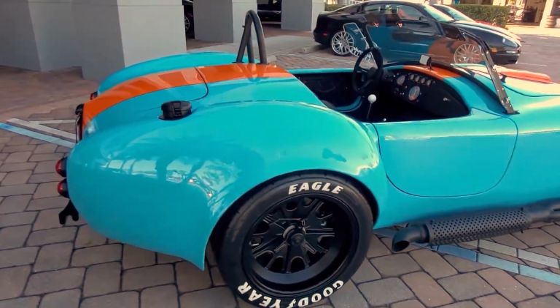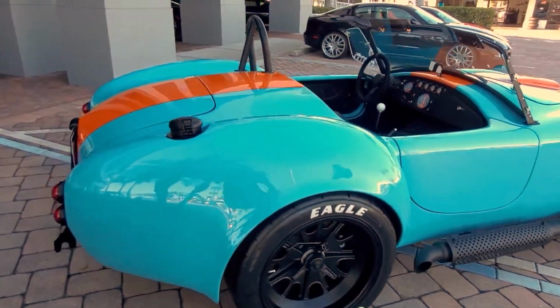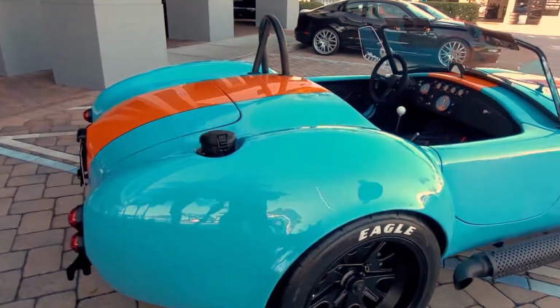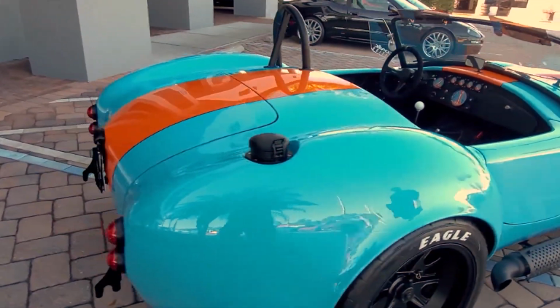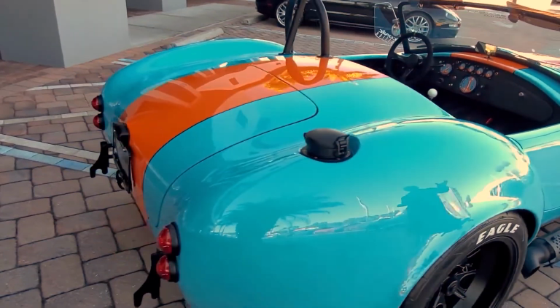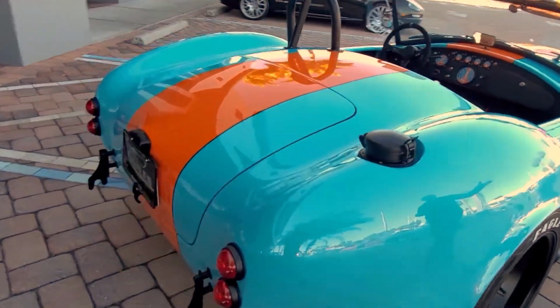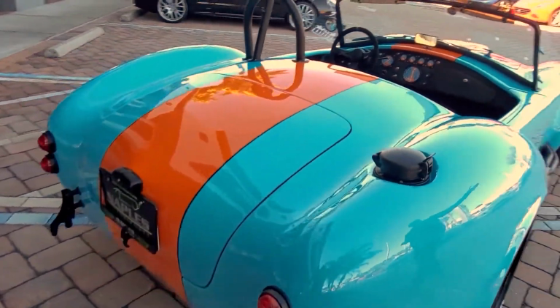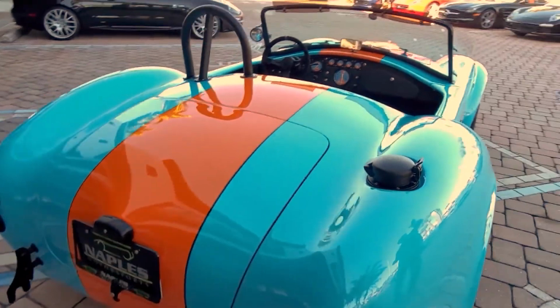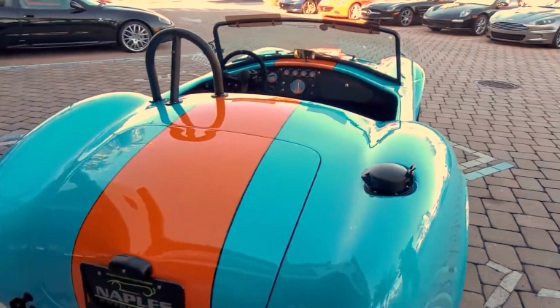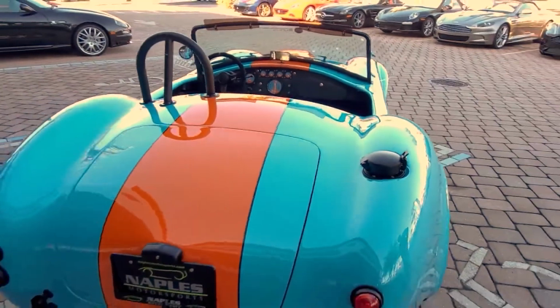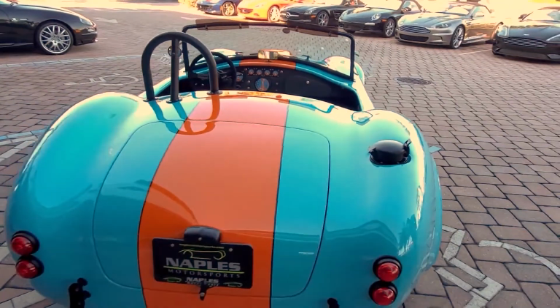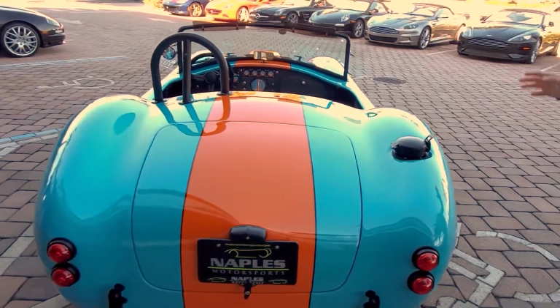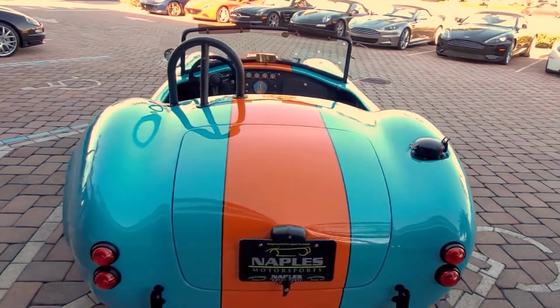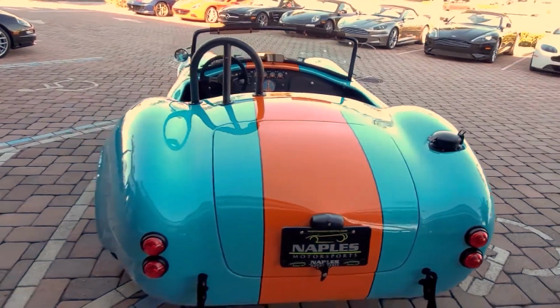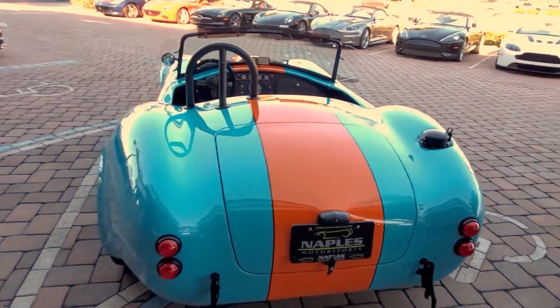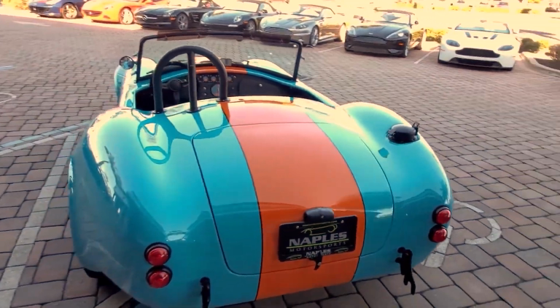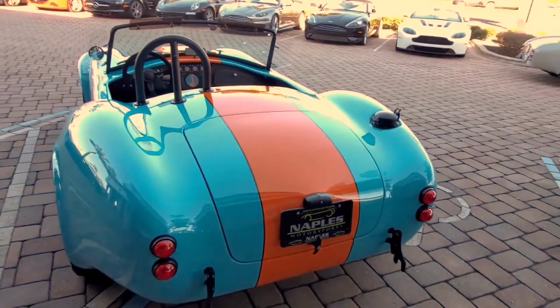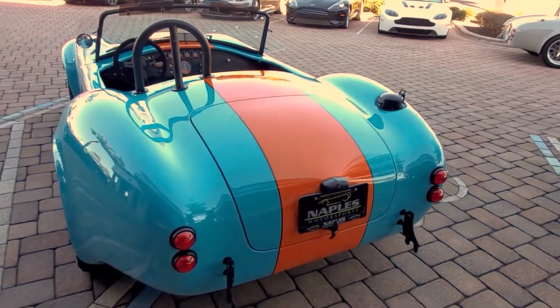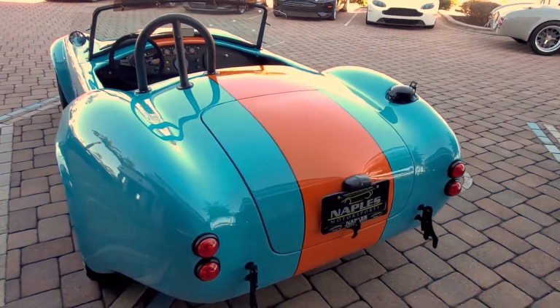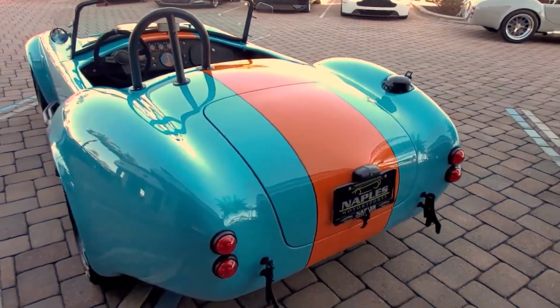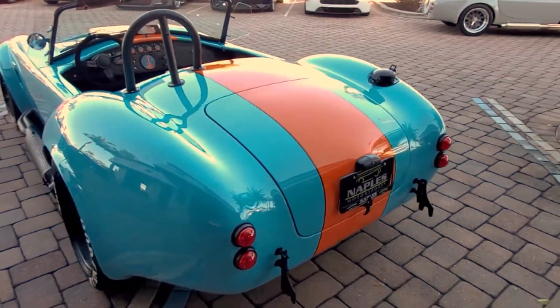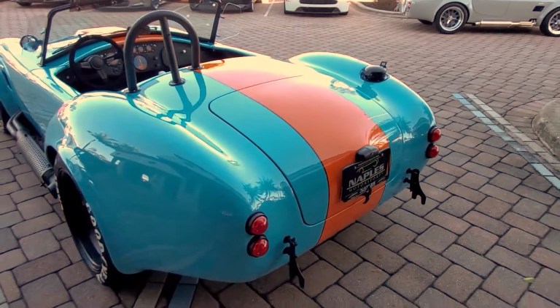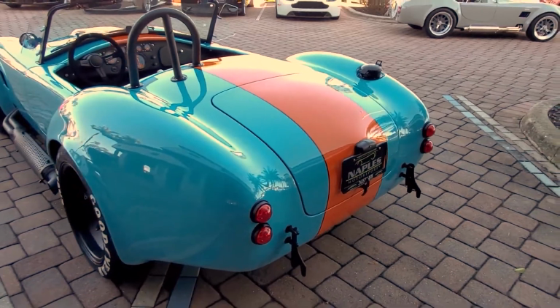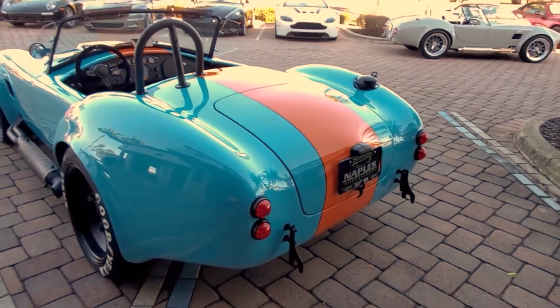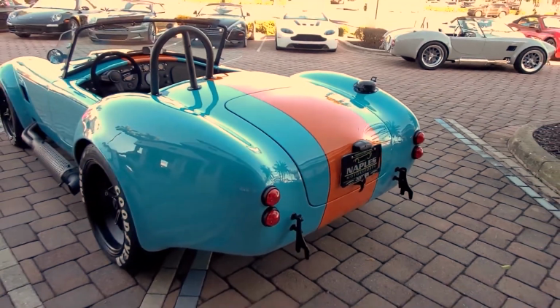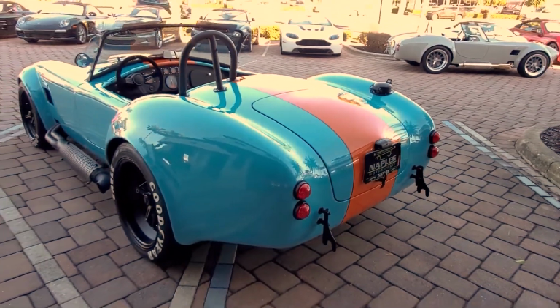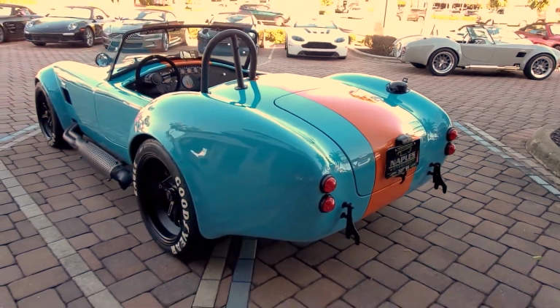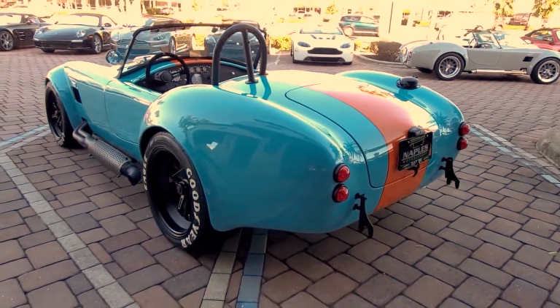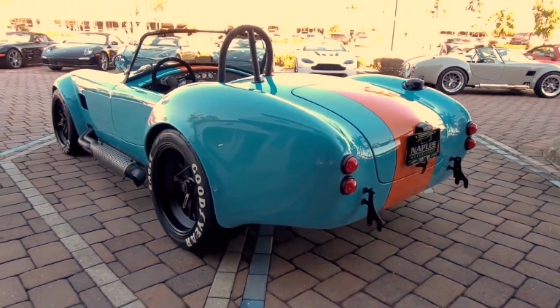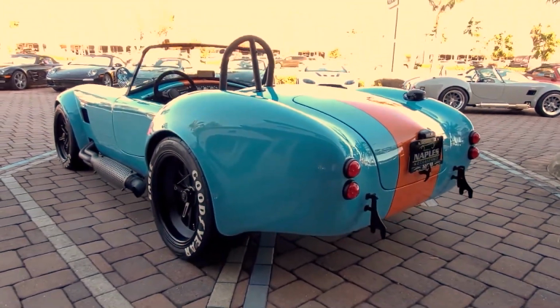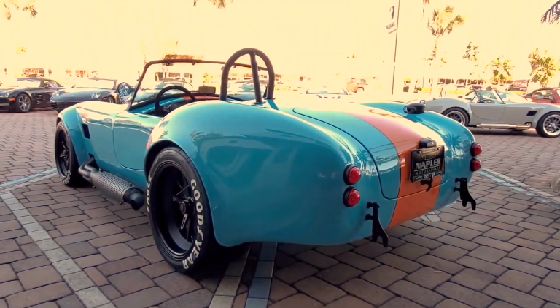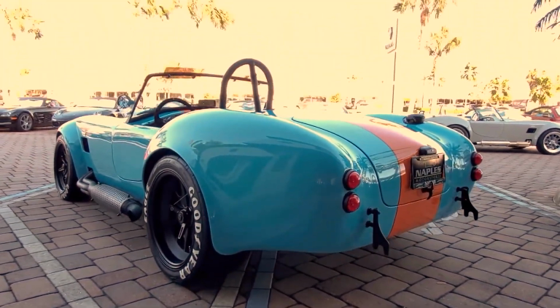Move yourself around the back. You'll see that stripe continue back over the top of the car, right here through the rear. It really sets this car drastically apart from anything else that we've ever done.